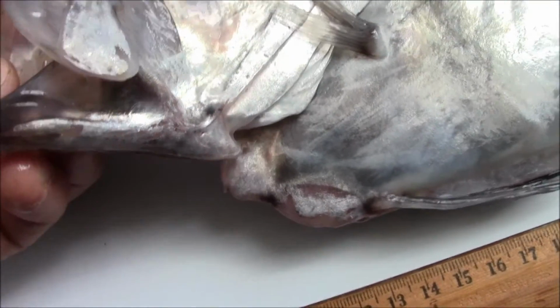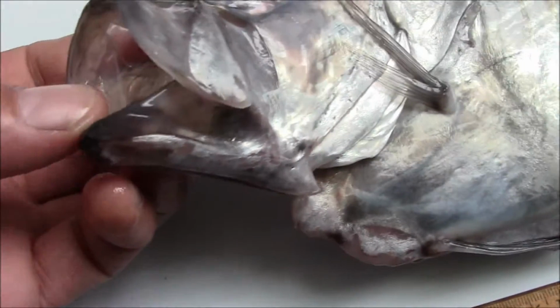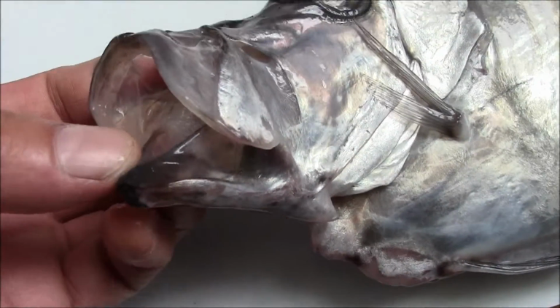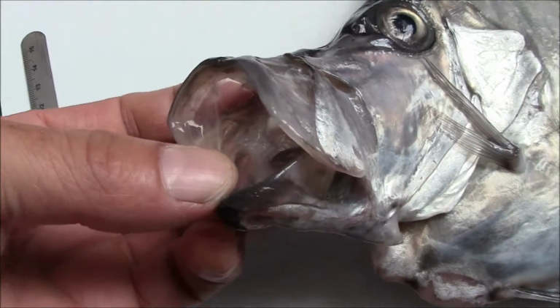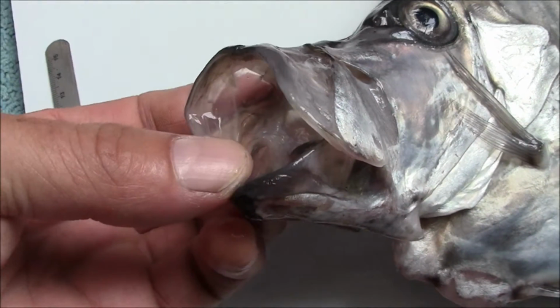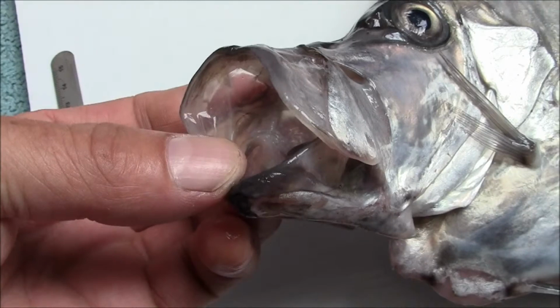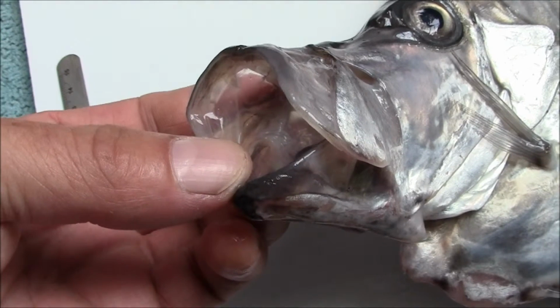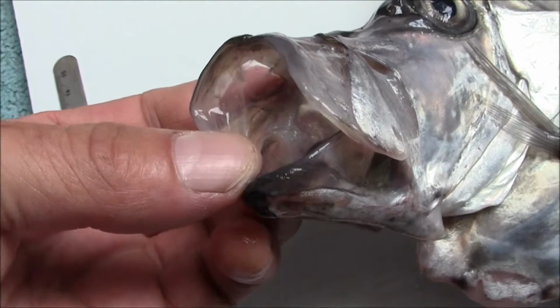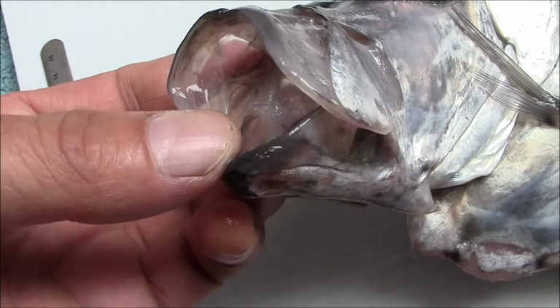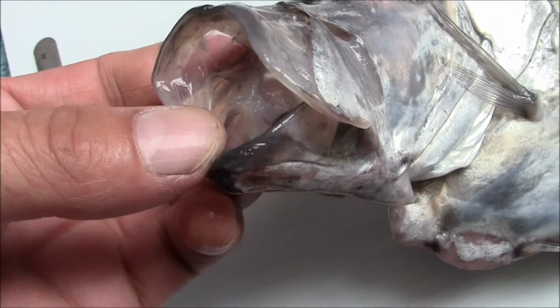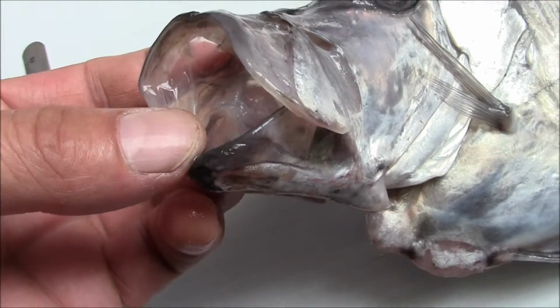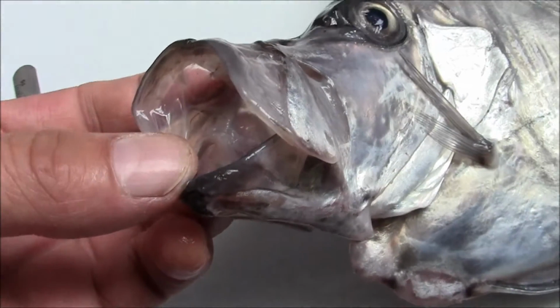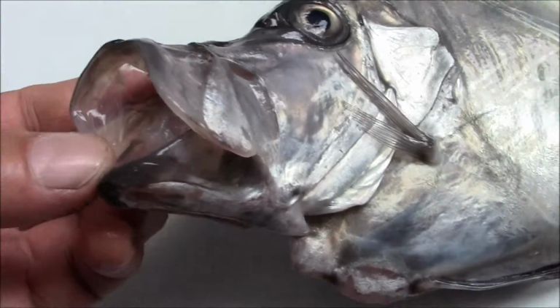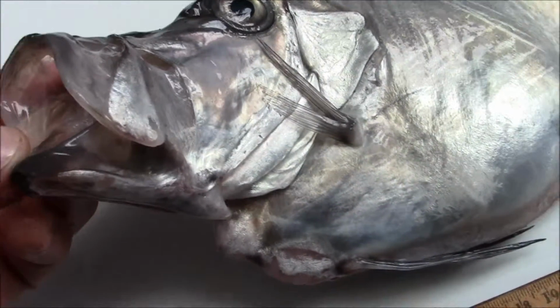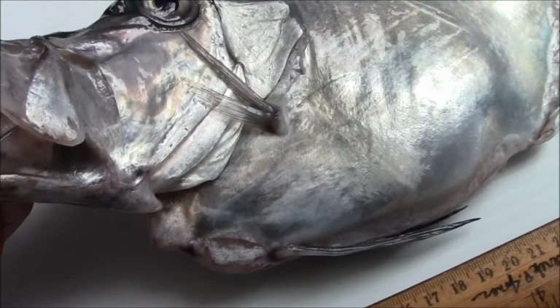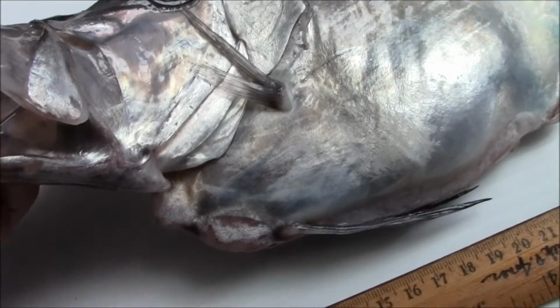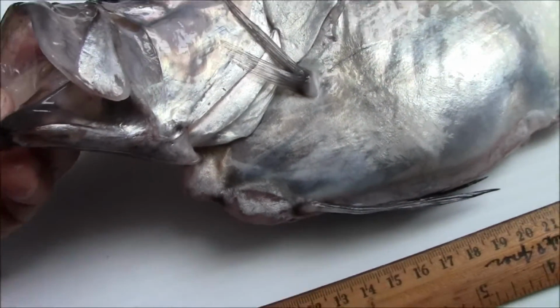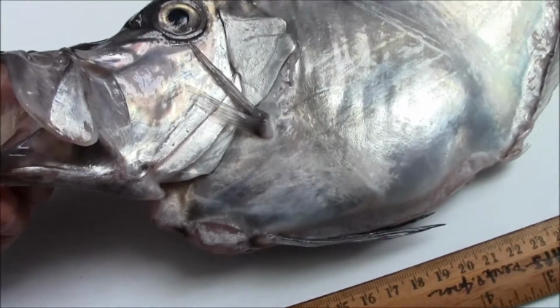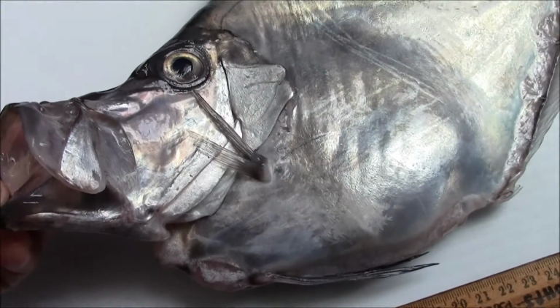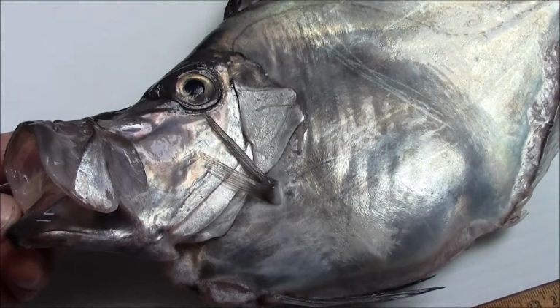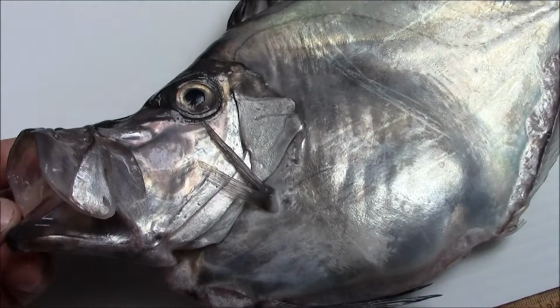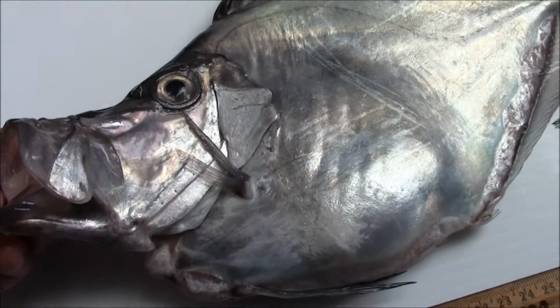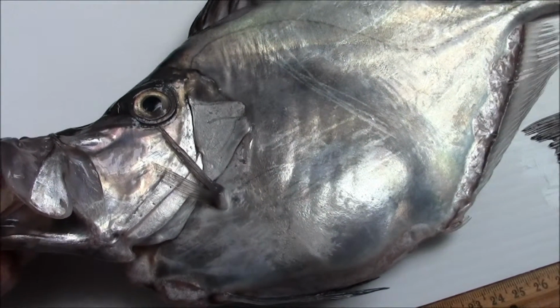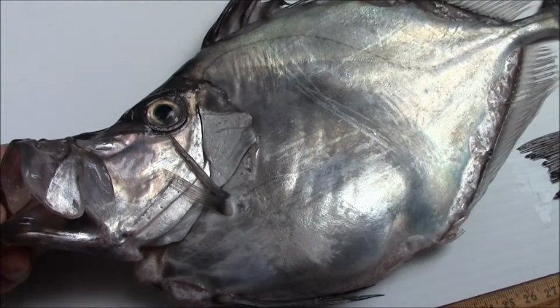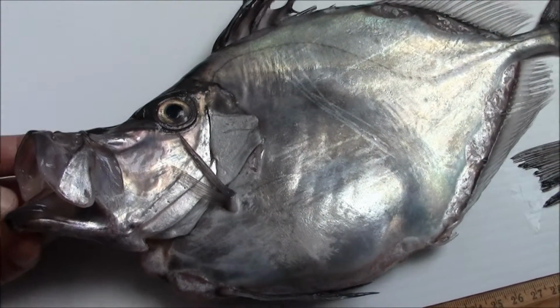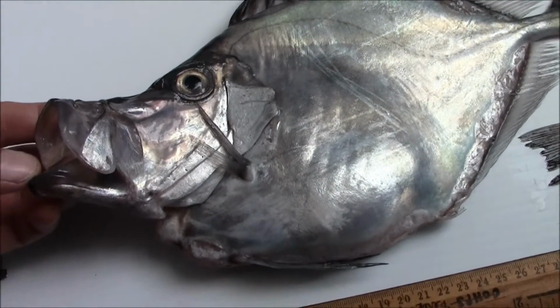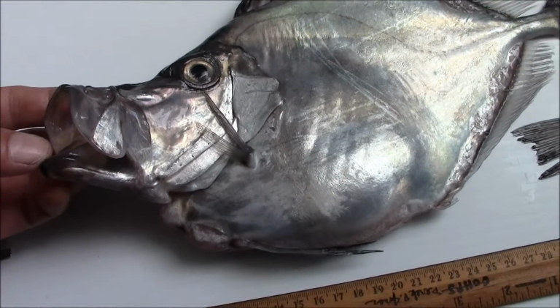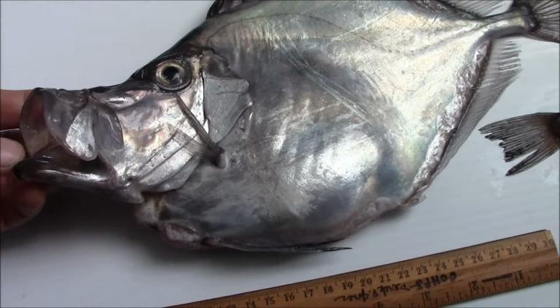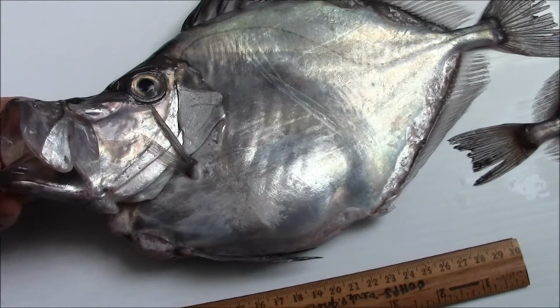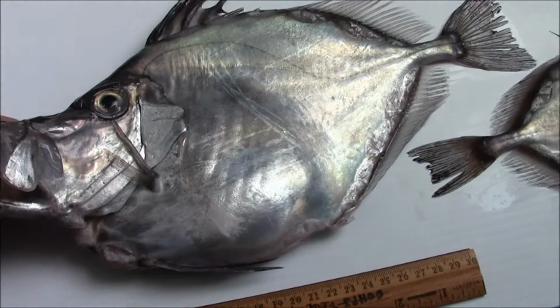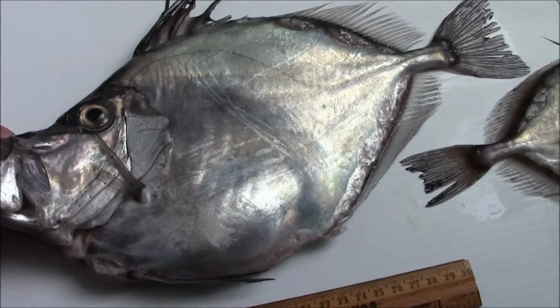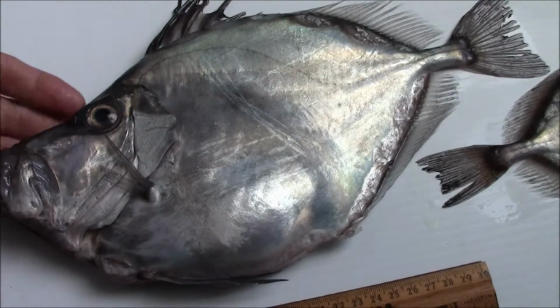I found these on the wharf at Nova Scotia, Canada, July 2015. So I don't have any other video of Nova Scotia hatchet fish — so here it is.